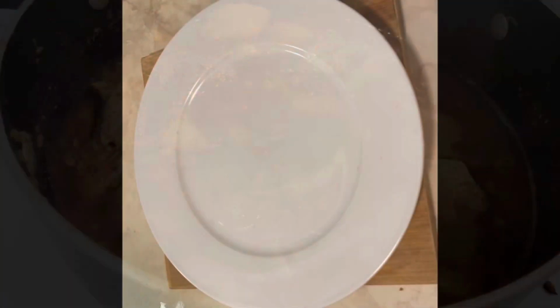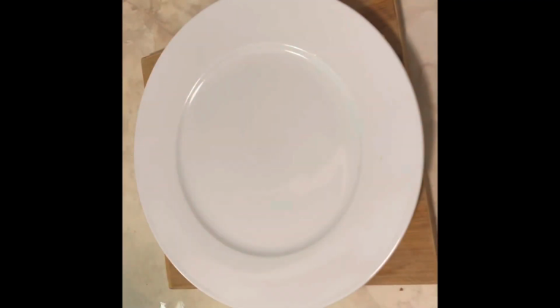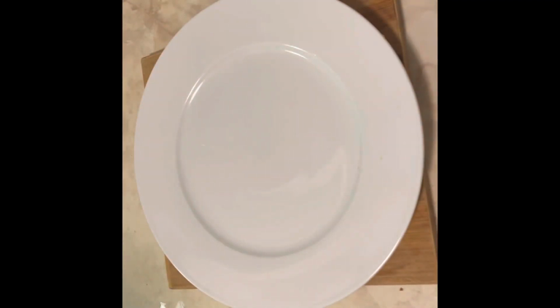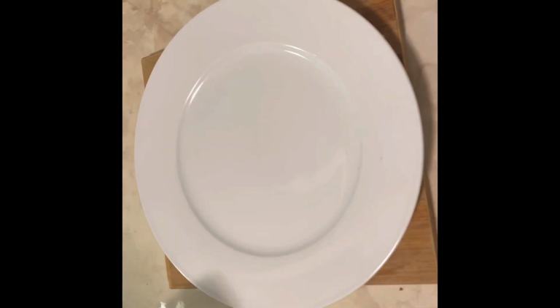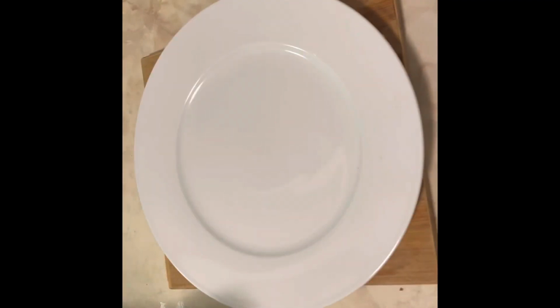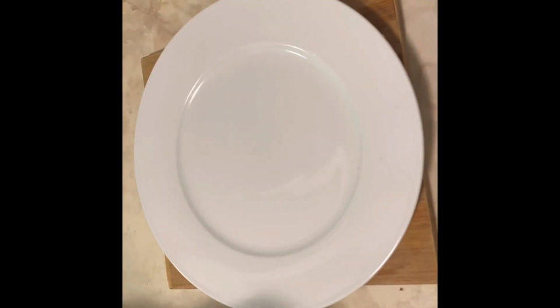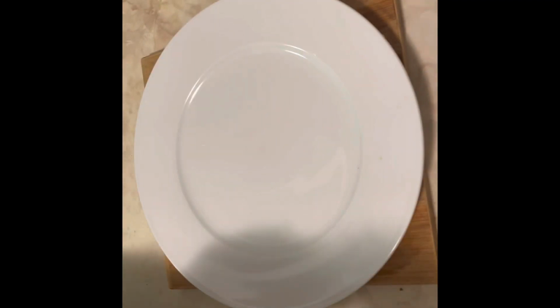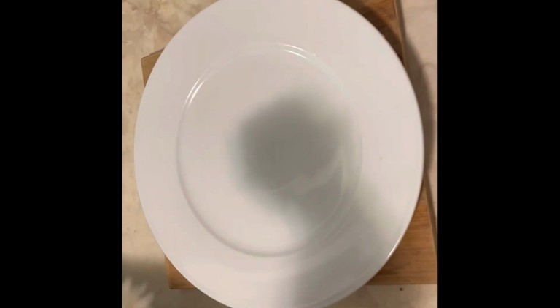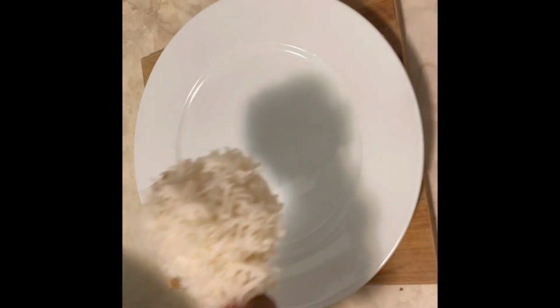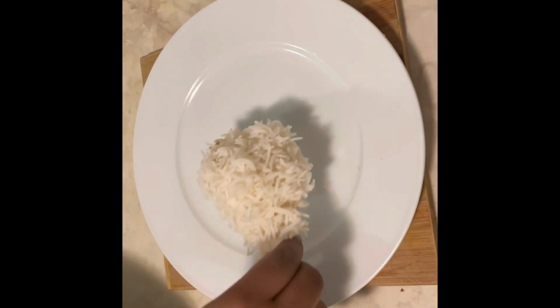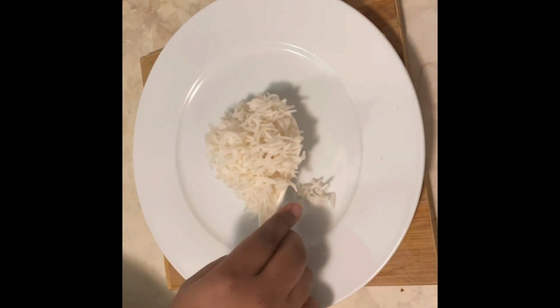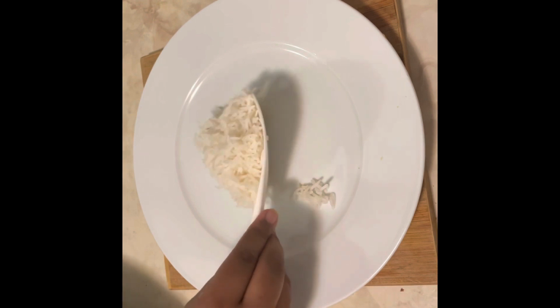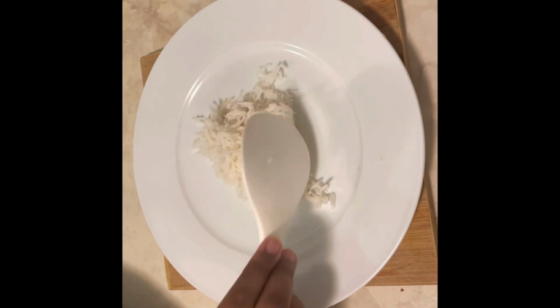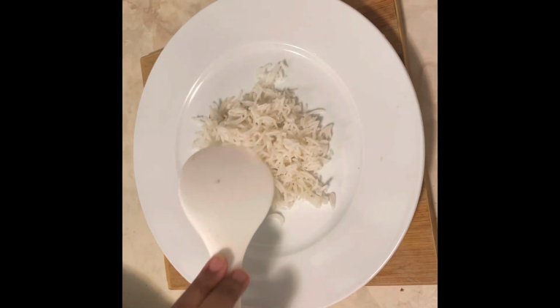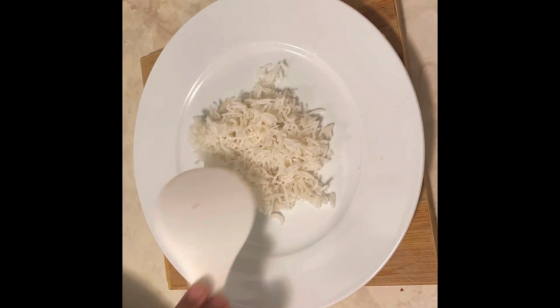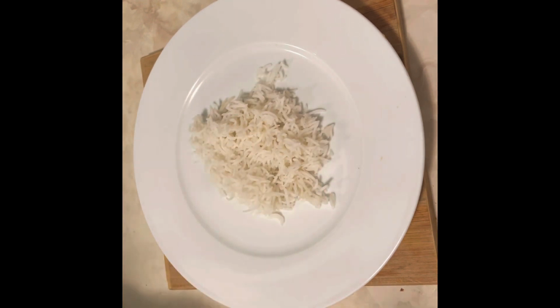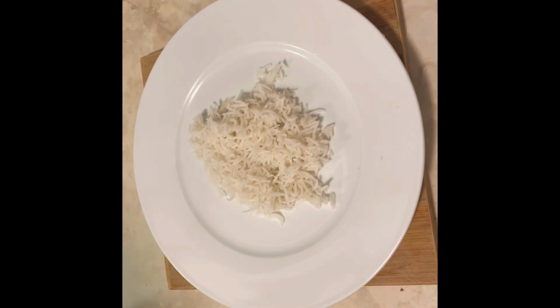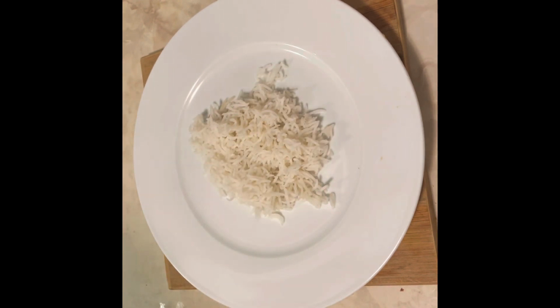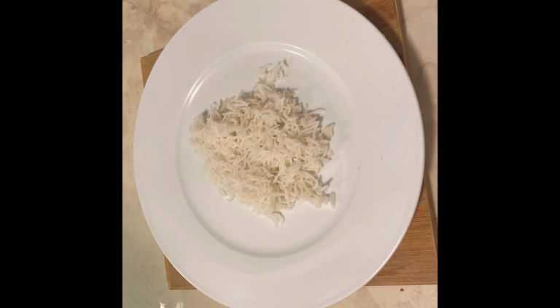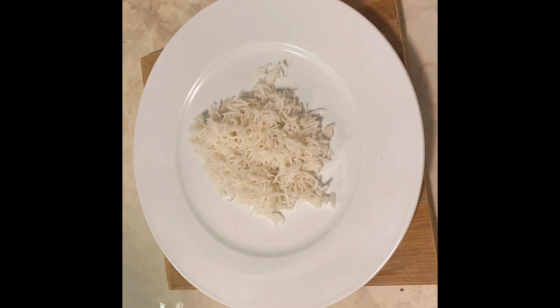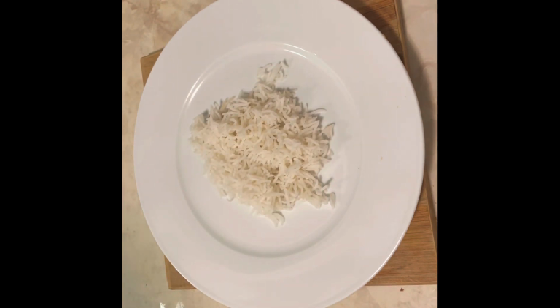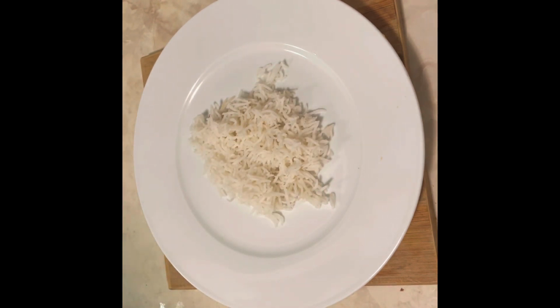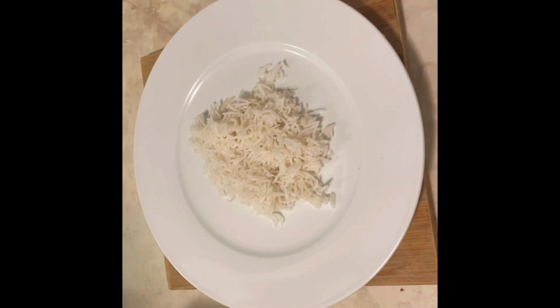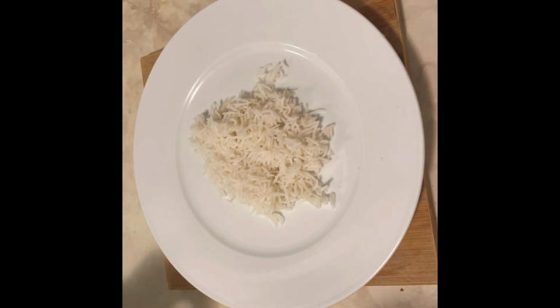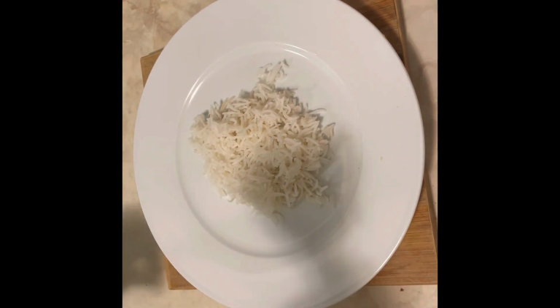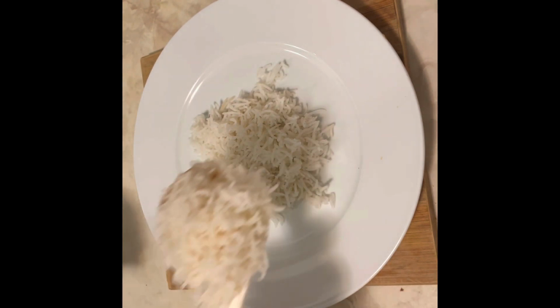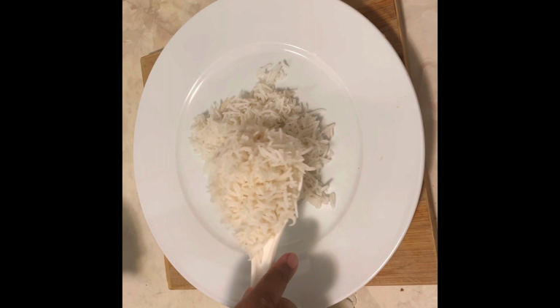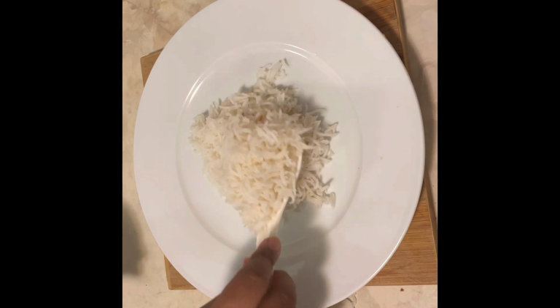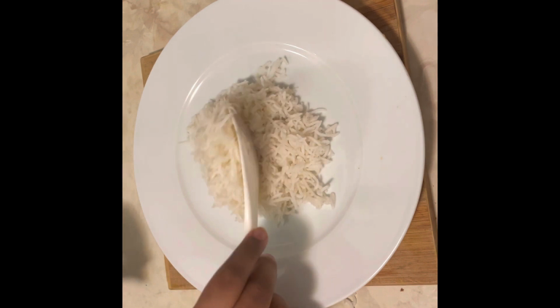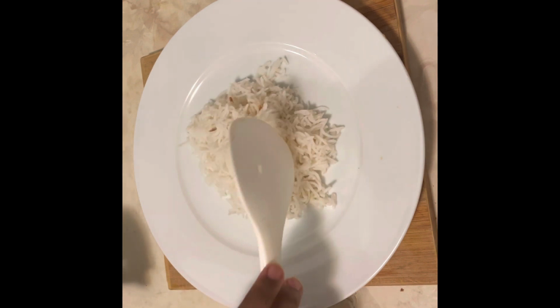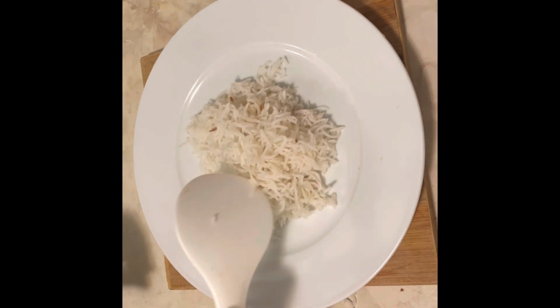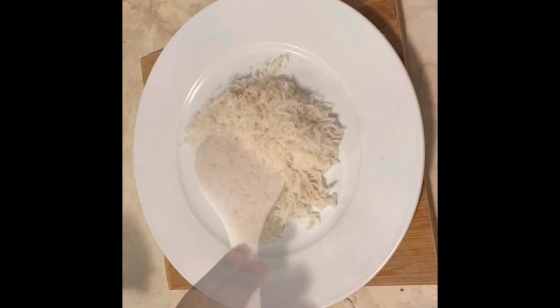After the curry has cooked, you can serve this on warm rice. I hope you enjoyed this video and for more videos please like, comment and subscribe. Goodbye!